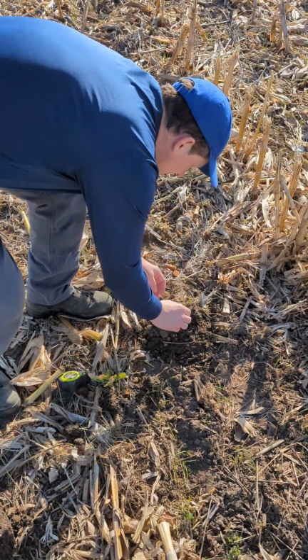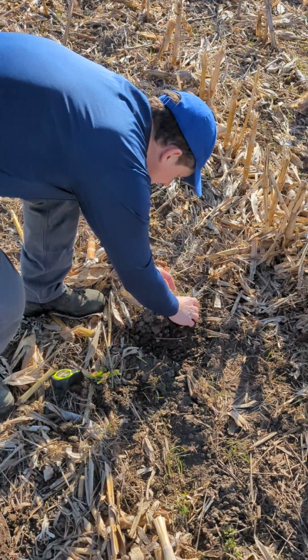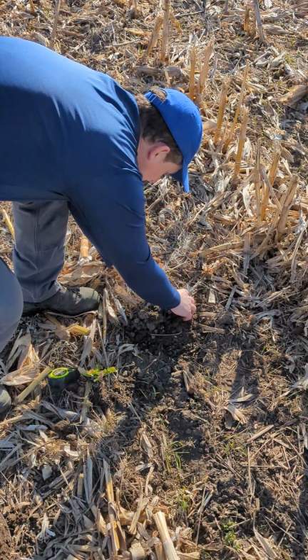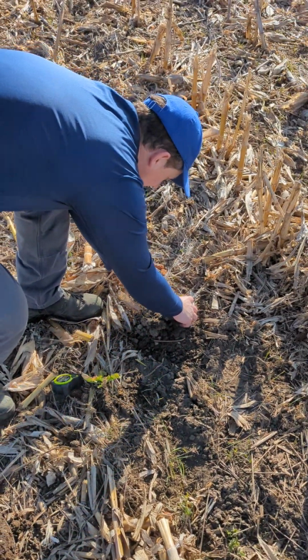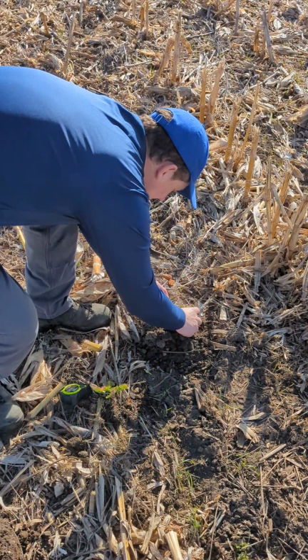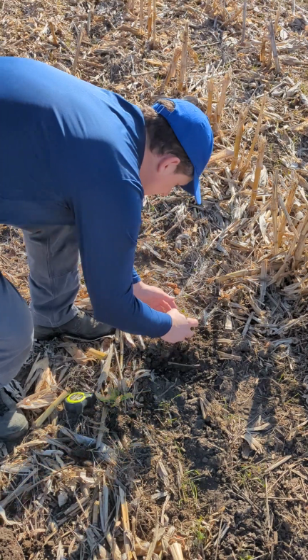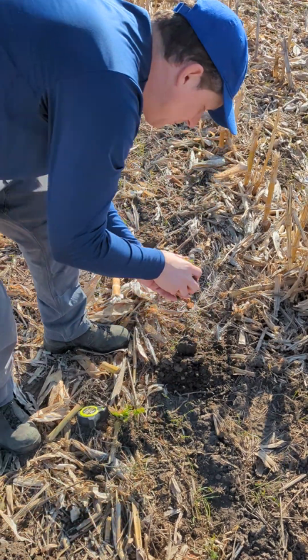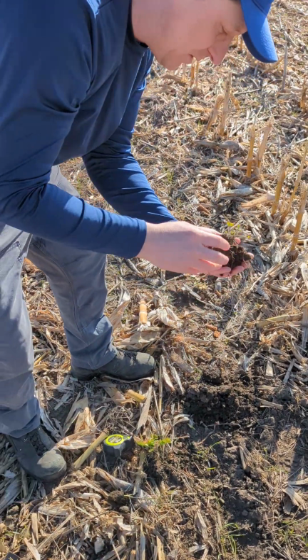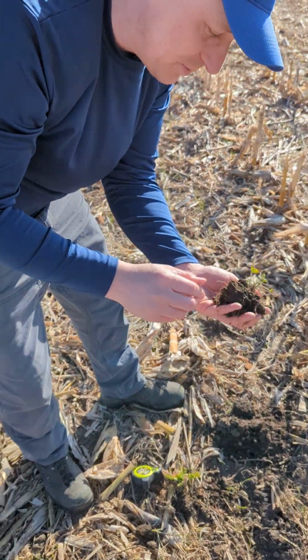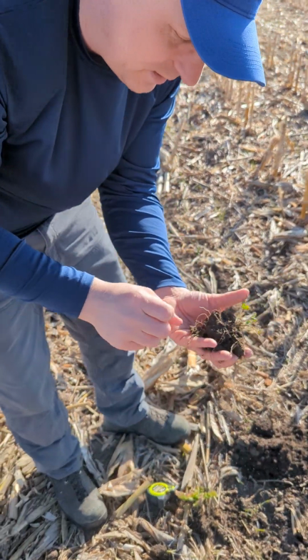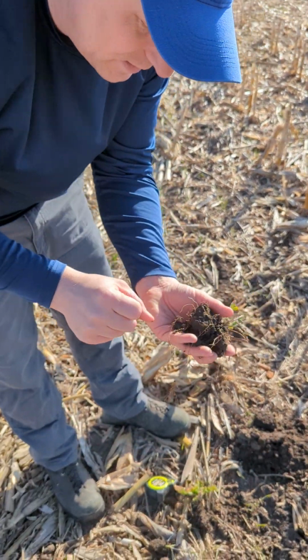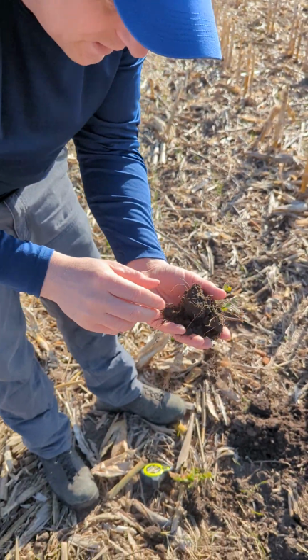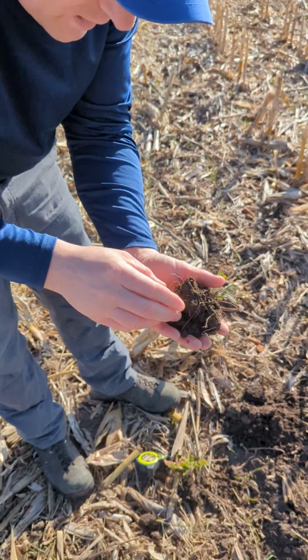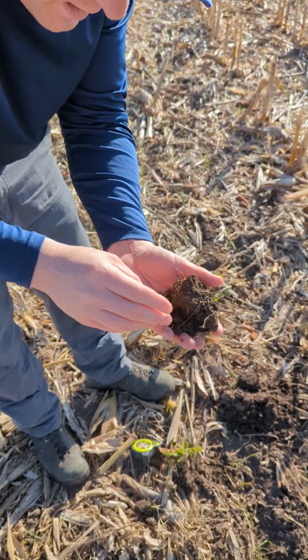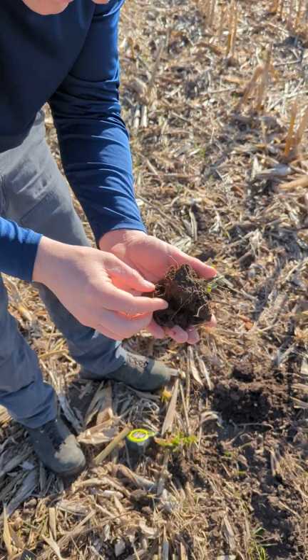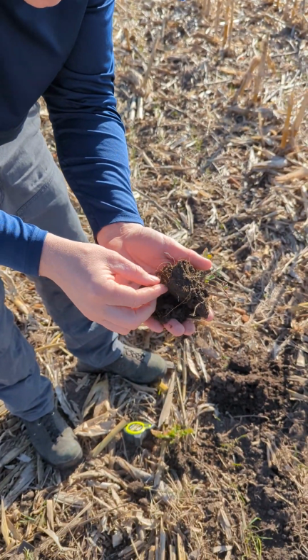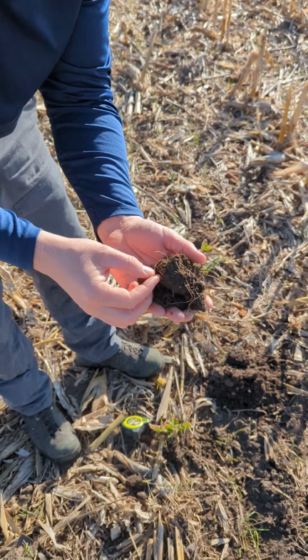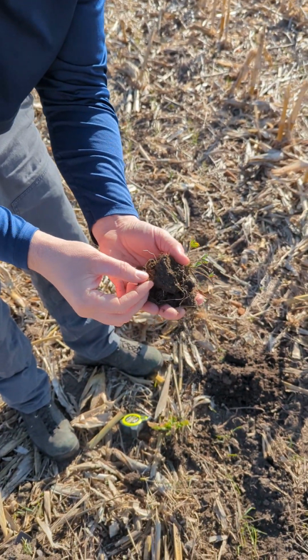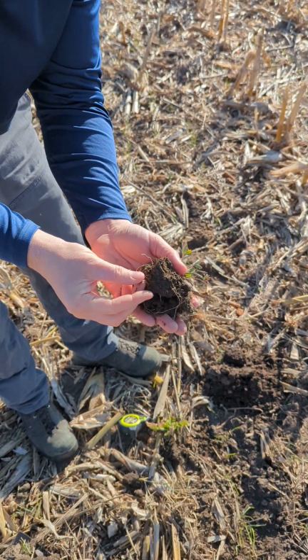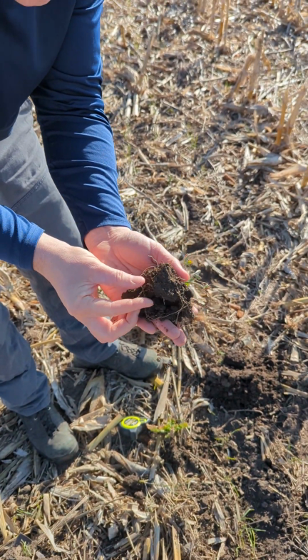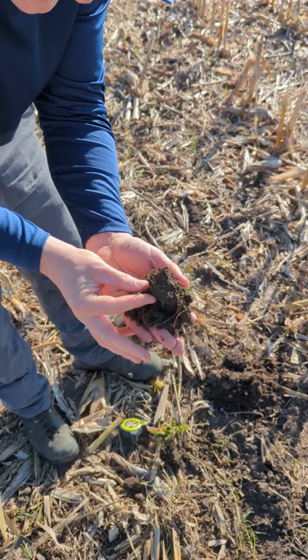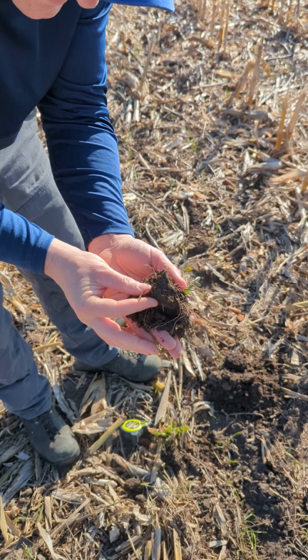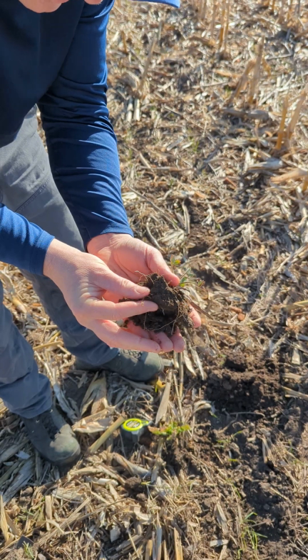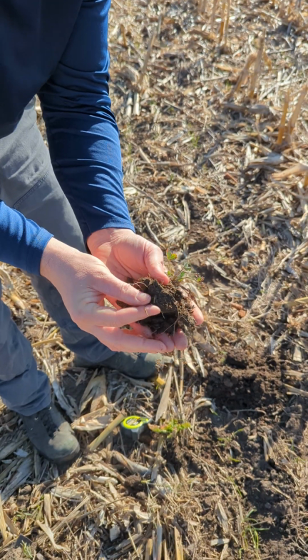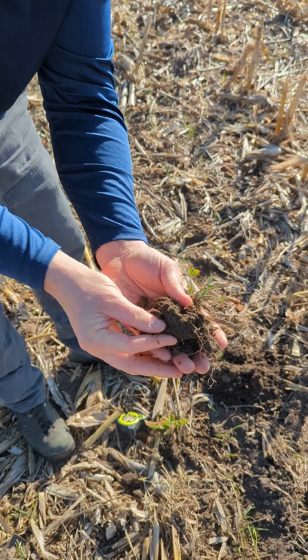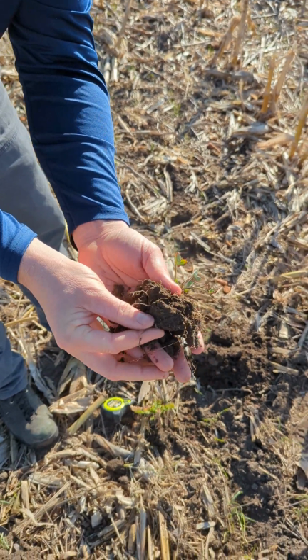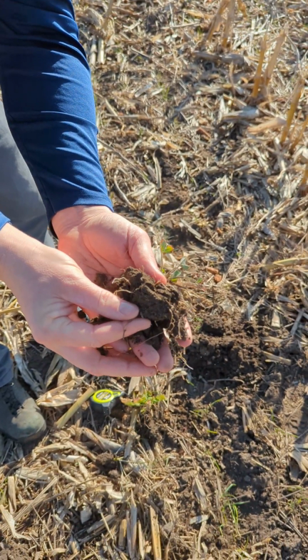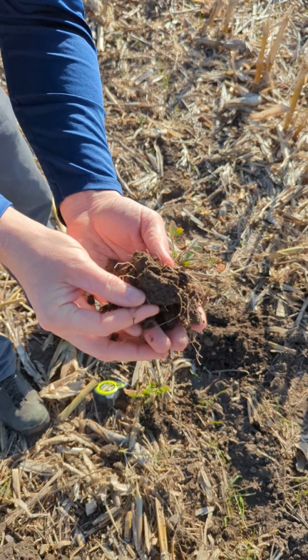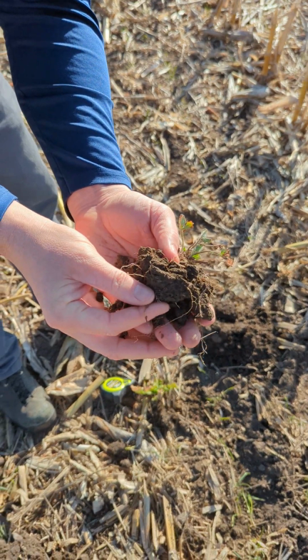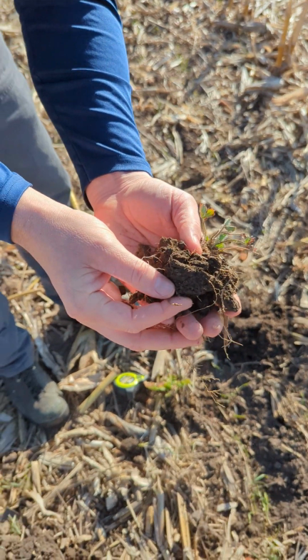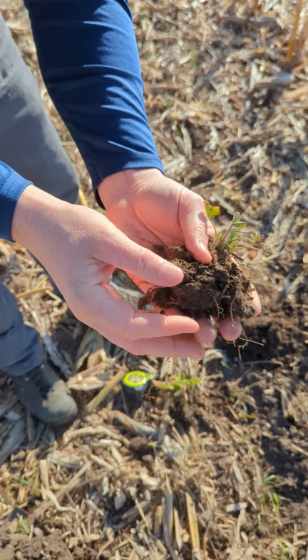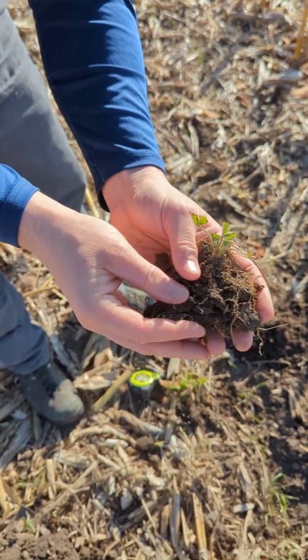Here's an alfalfa plant. I dug this up from a little ways away. I'm not sure if we can actually see this on the video, but there are nodules. We had documented that before.